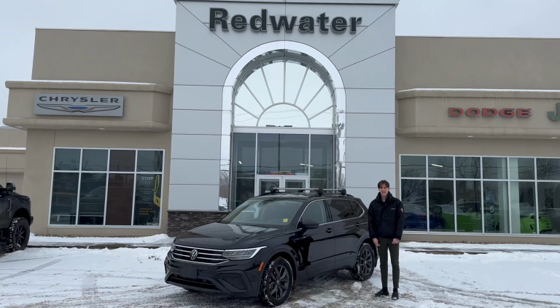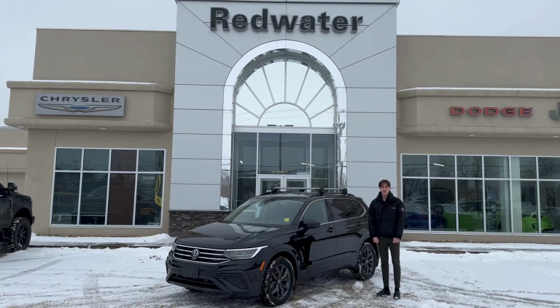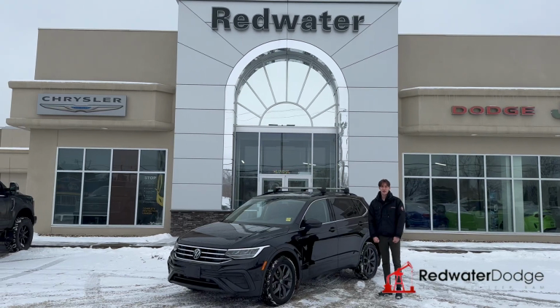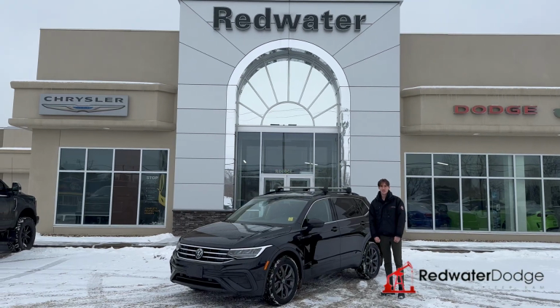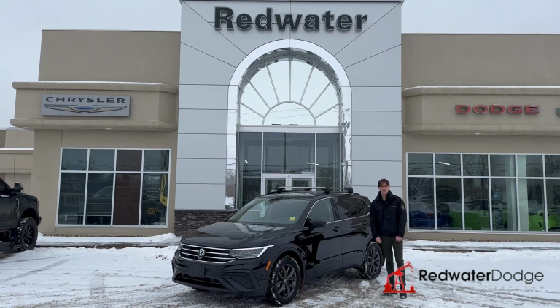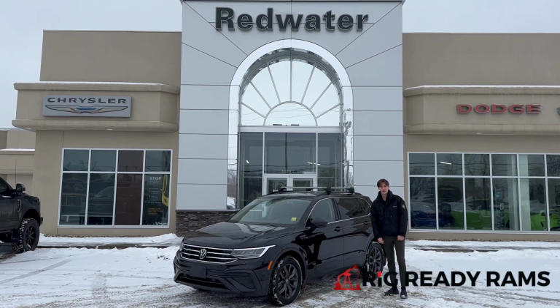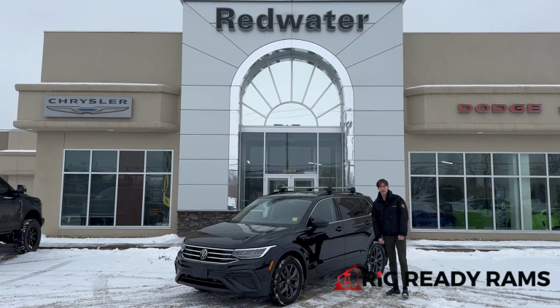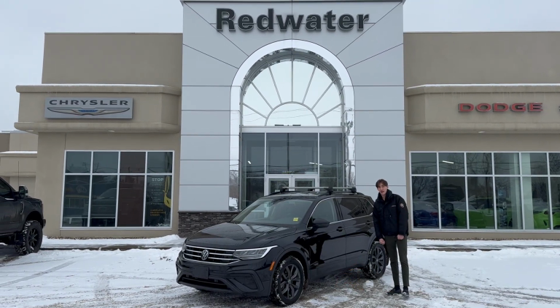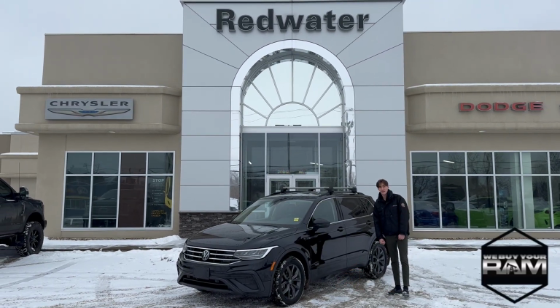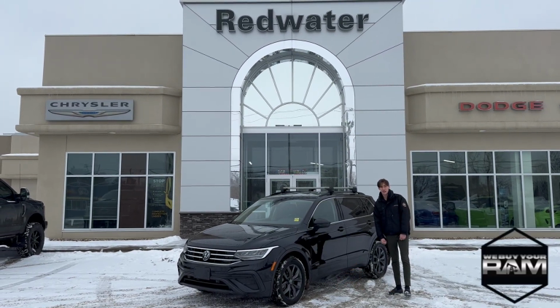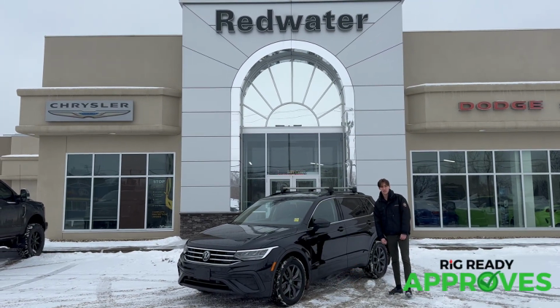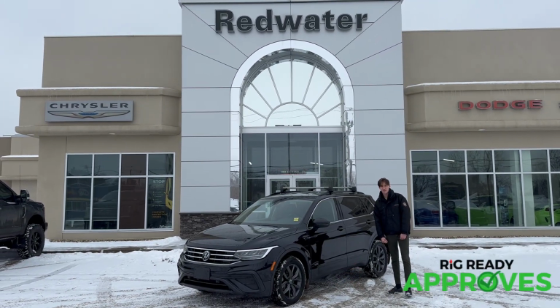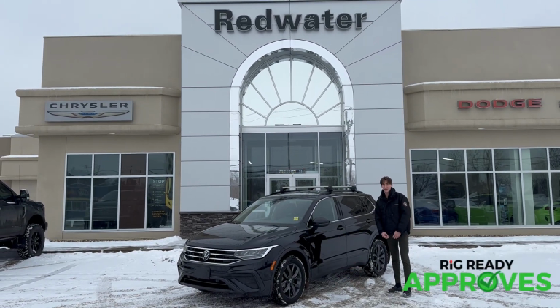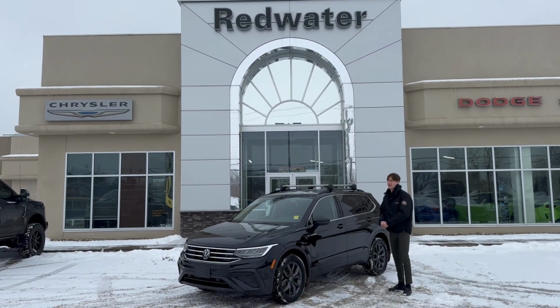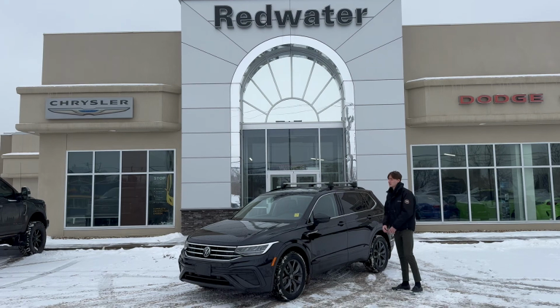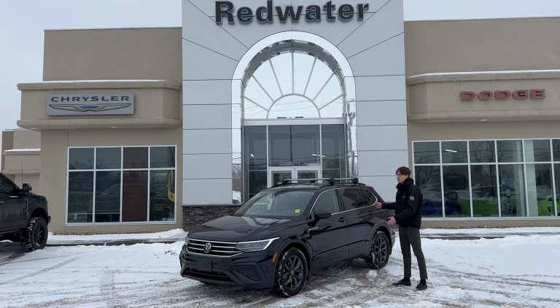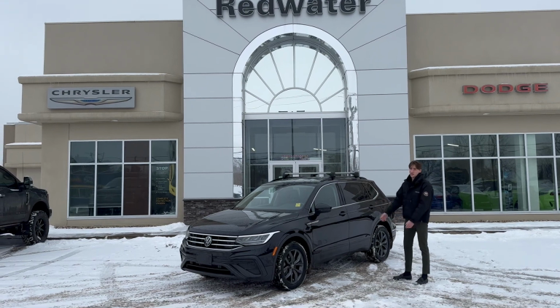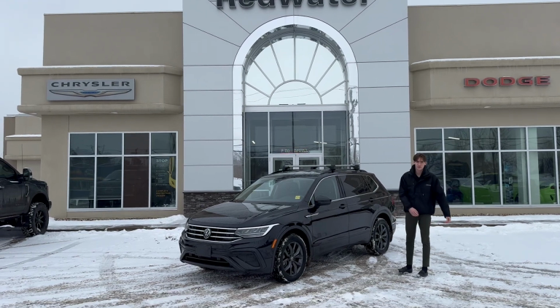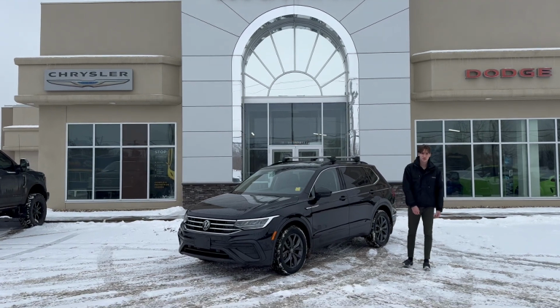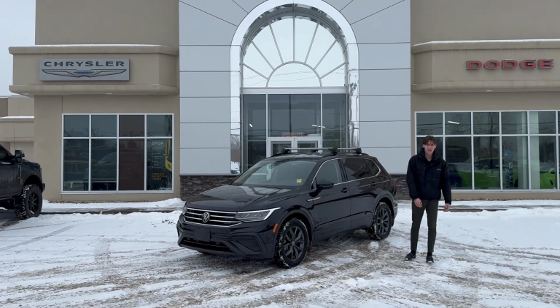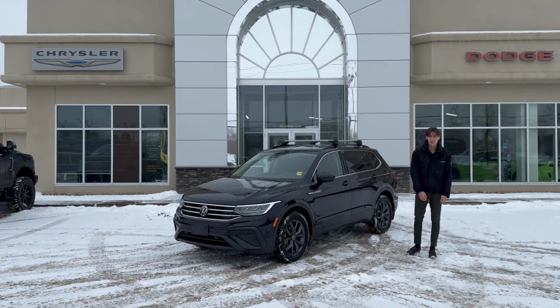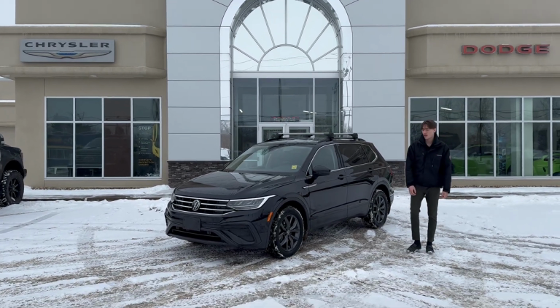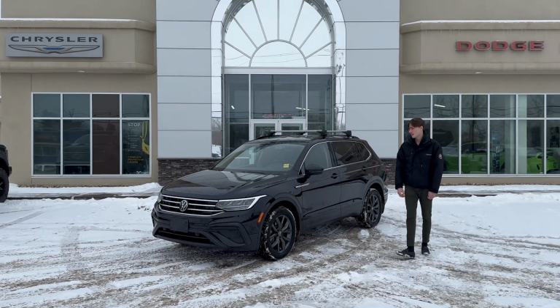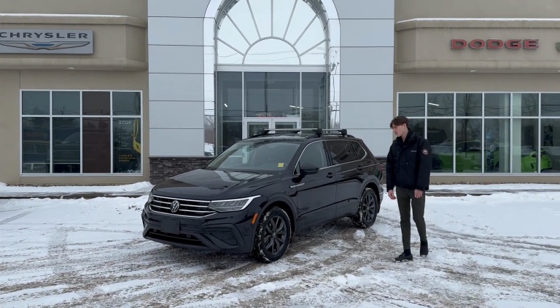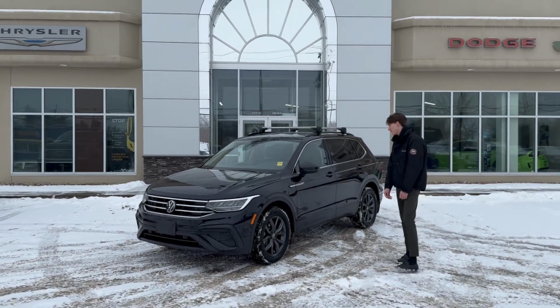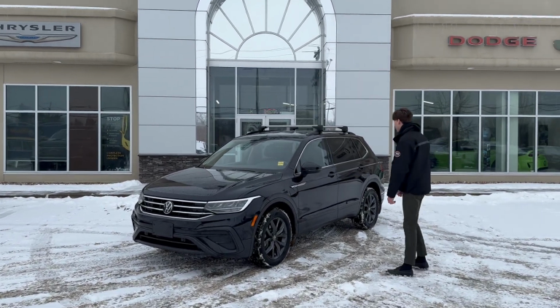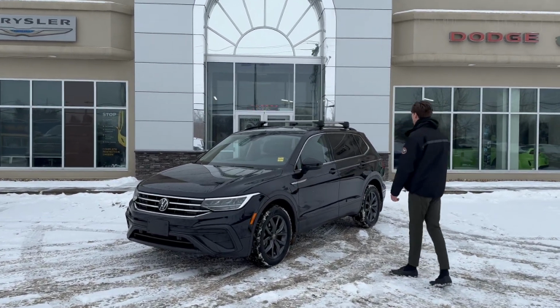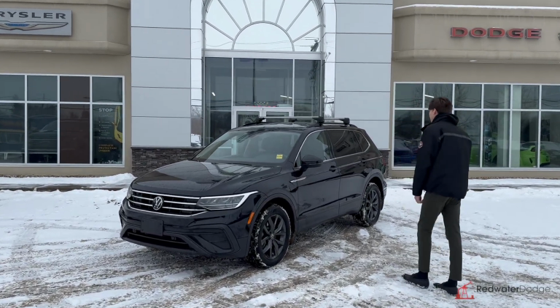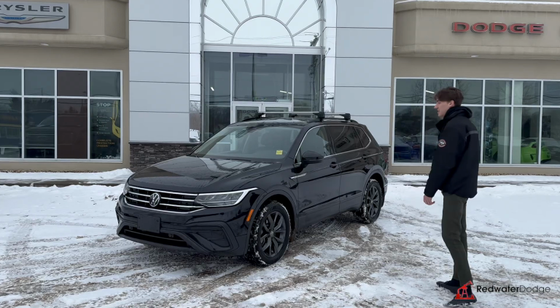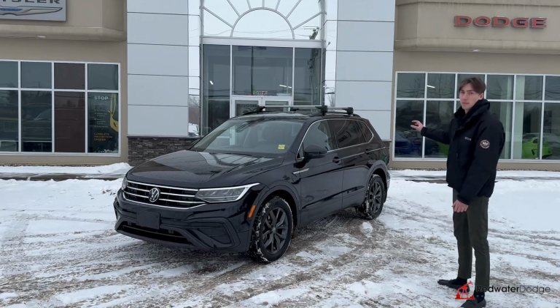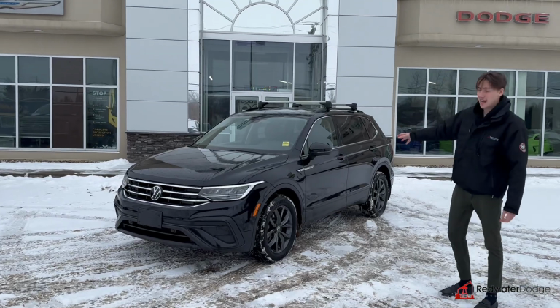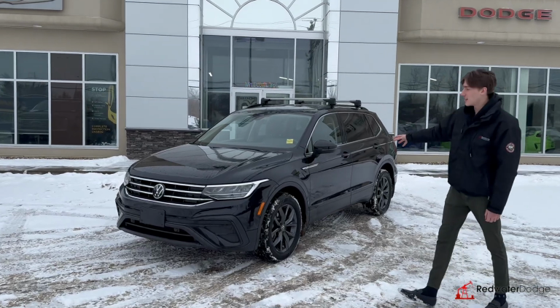Hi, this is Cory from Redwater Dodge, home of the Rig Ready Rams. We buy a Ram and Rig Ready approves. Beside me today I got a 2022 Volkswagen Tiguan — great family SUV here, in this nice black color.